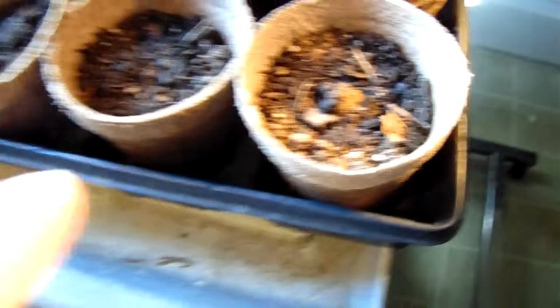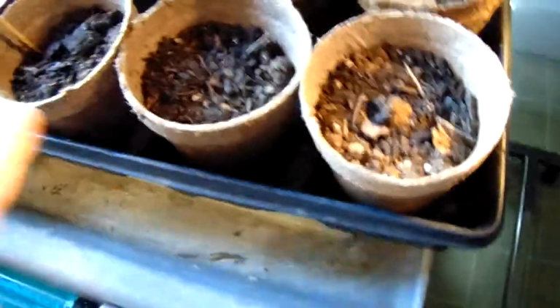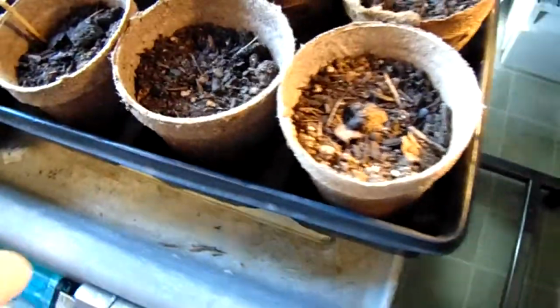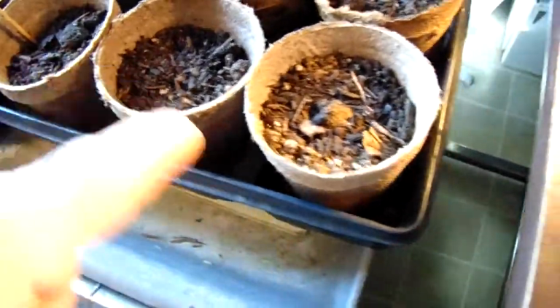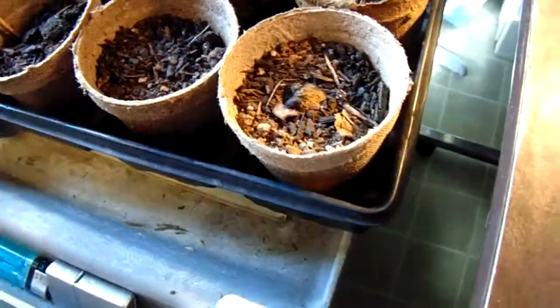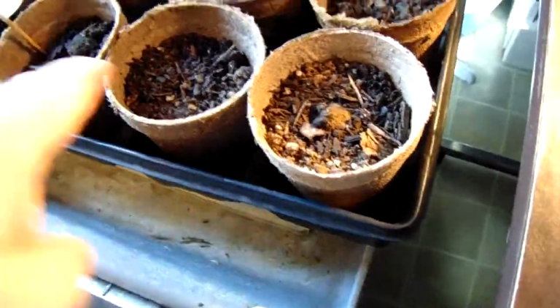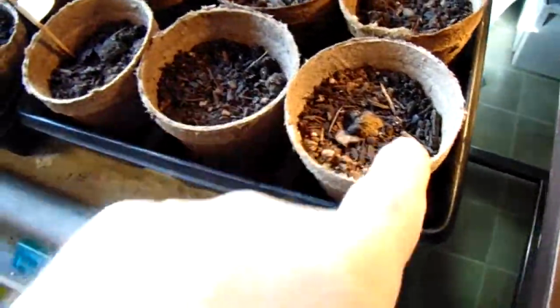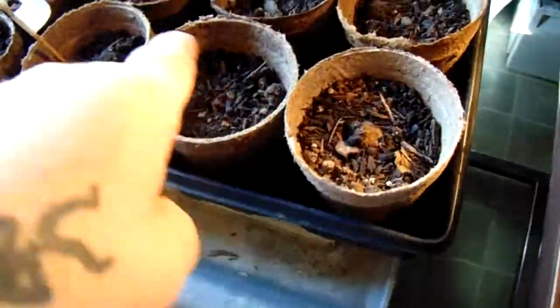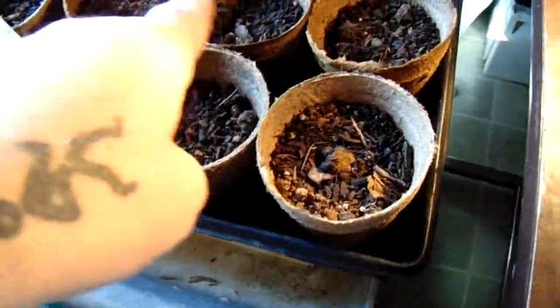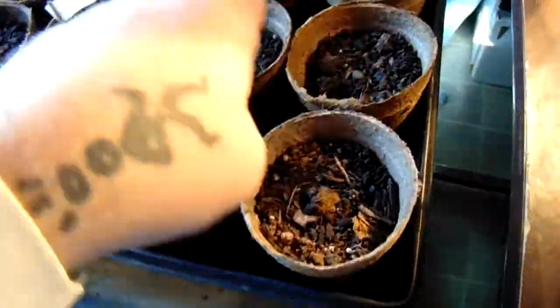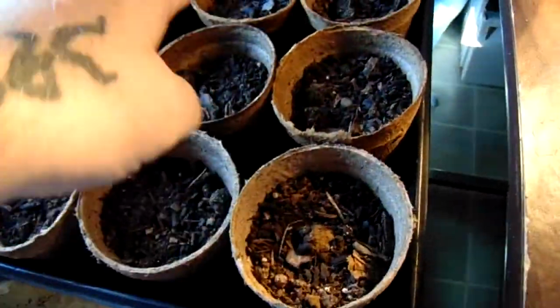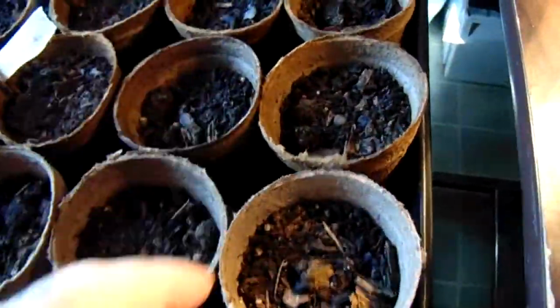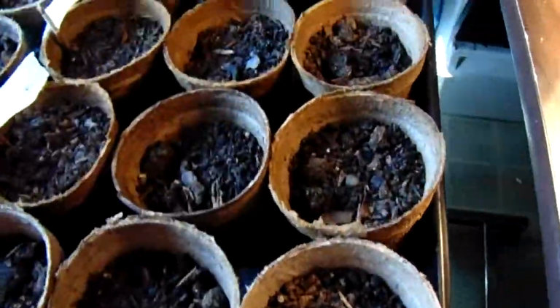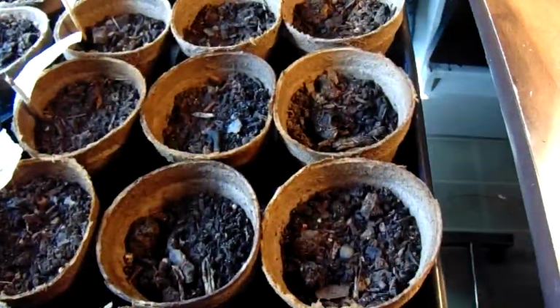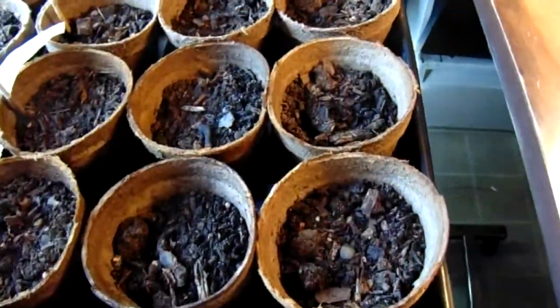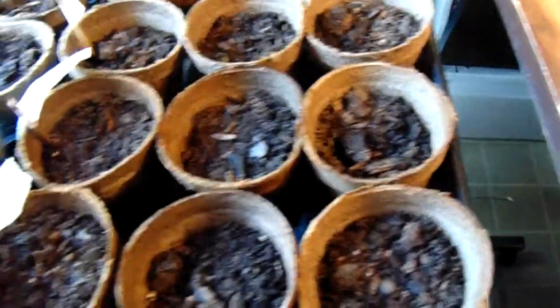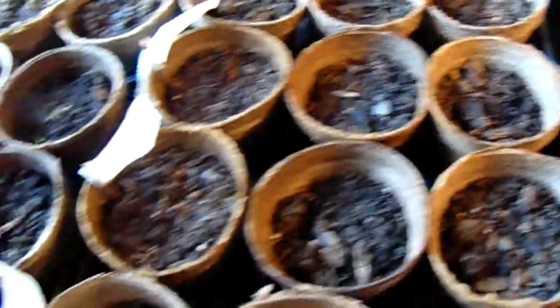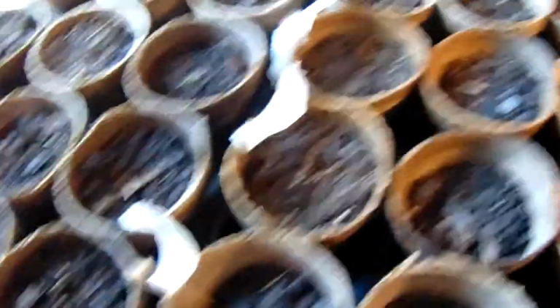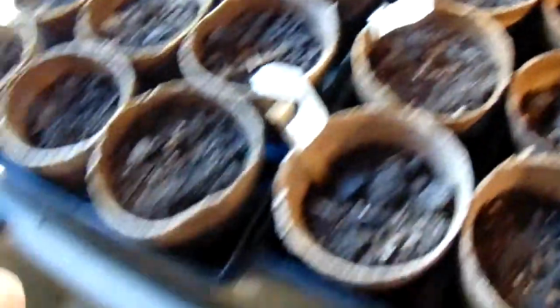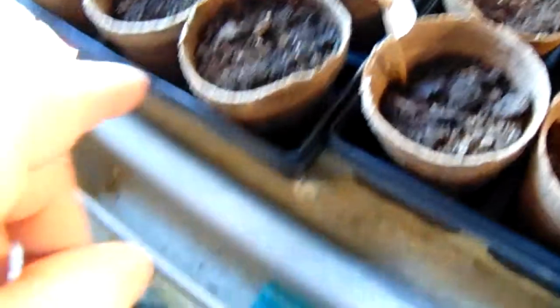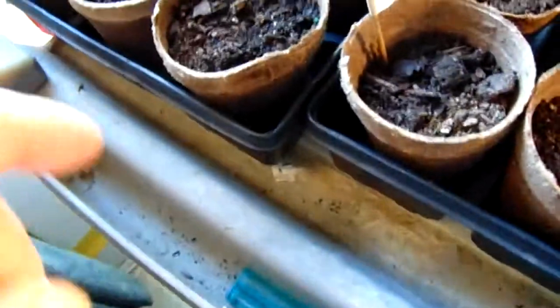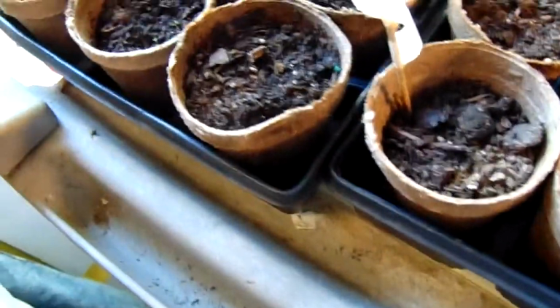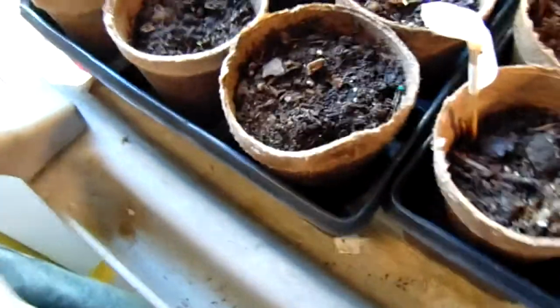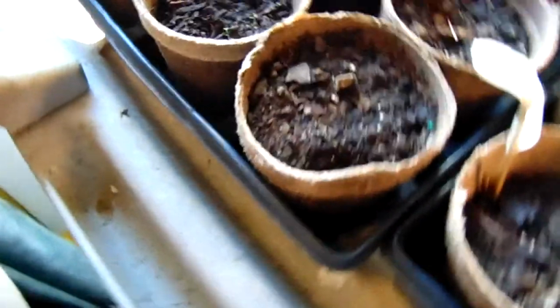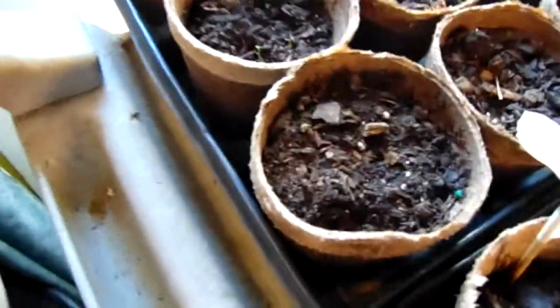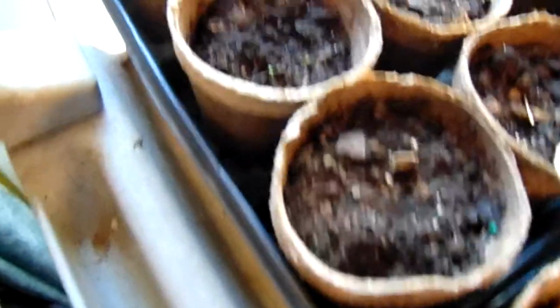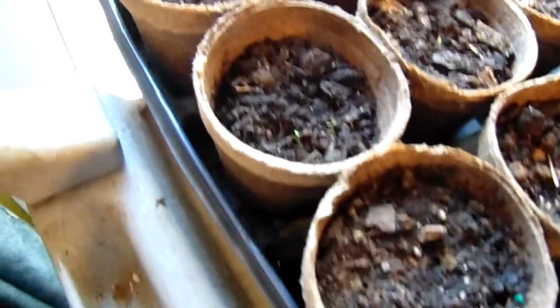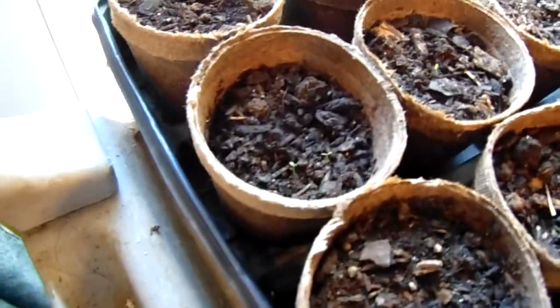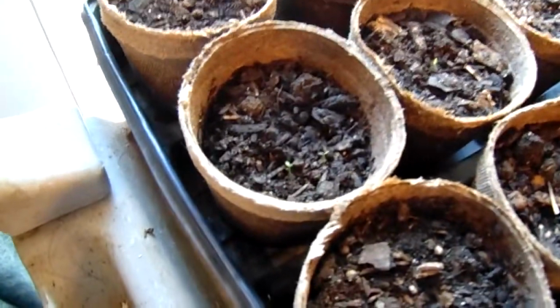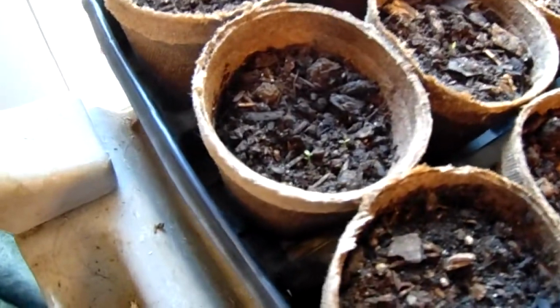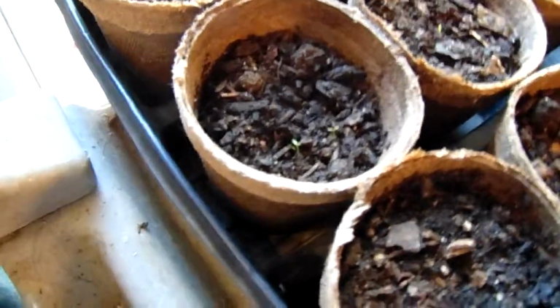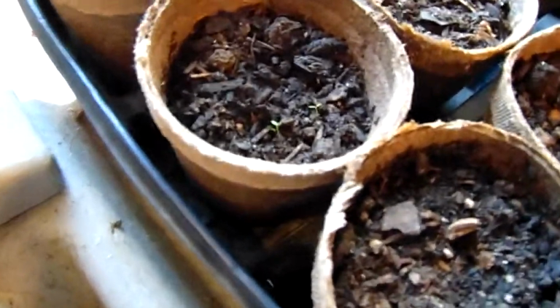These are all peppers and I'm not seeing anything come up yet. These are tomatoes and I'll zoom in there.